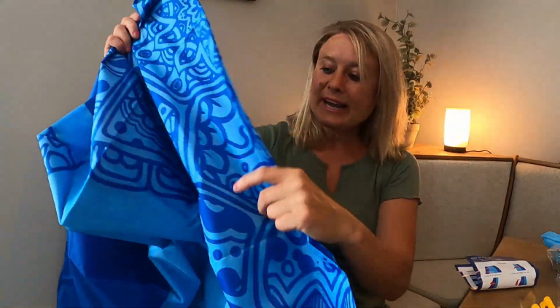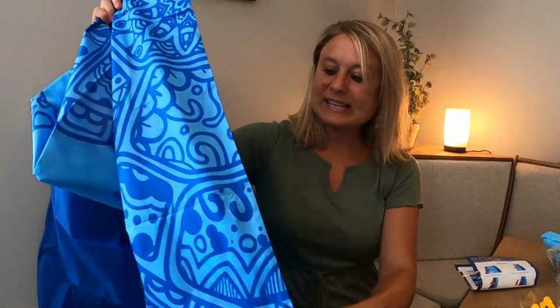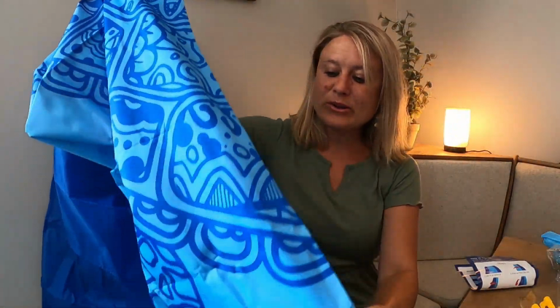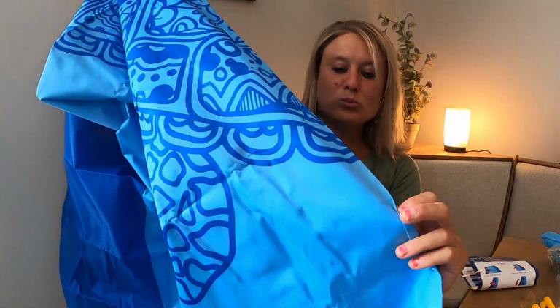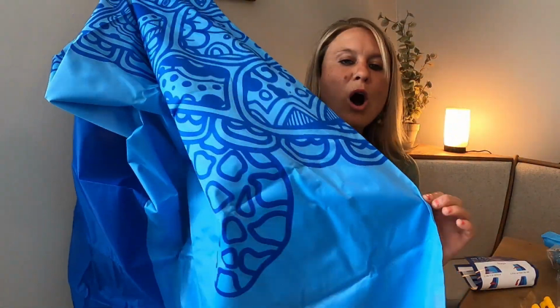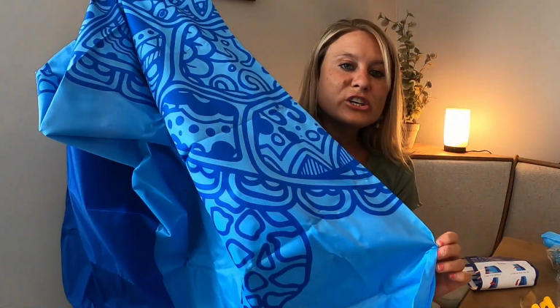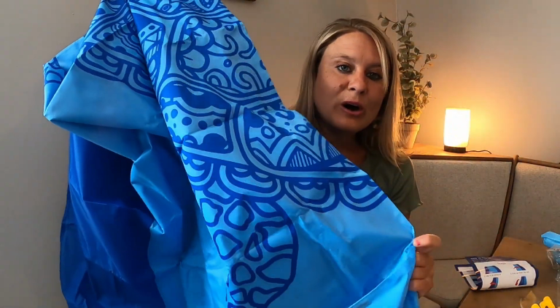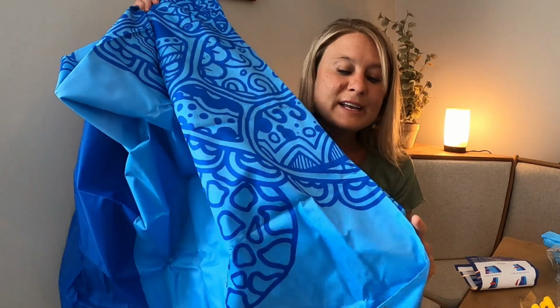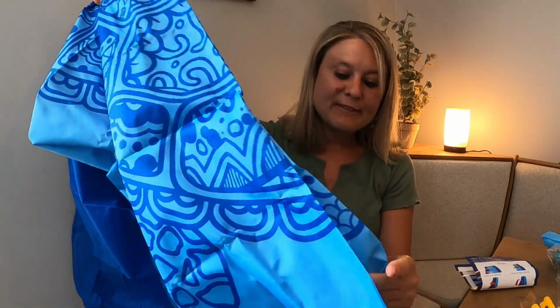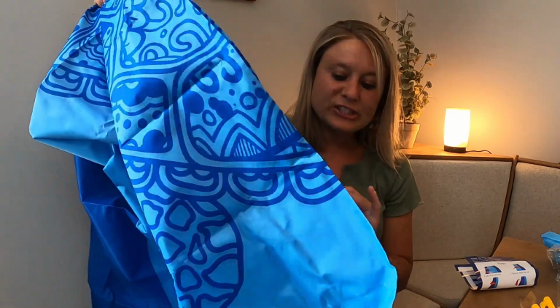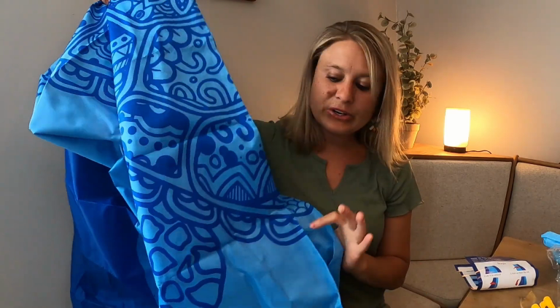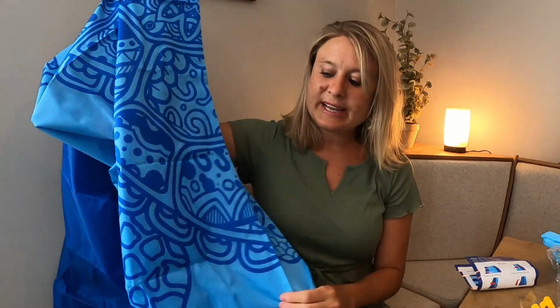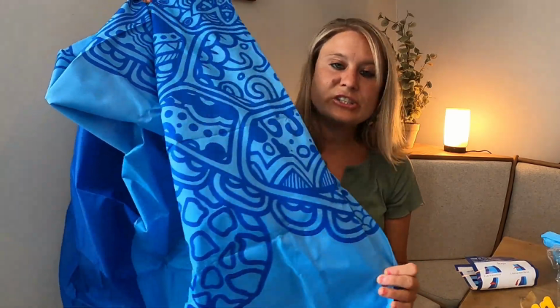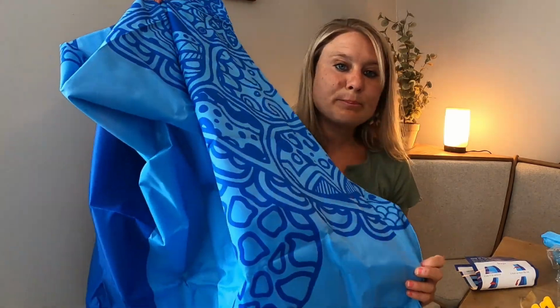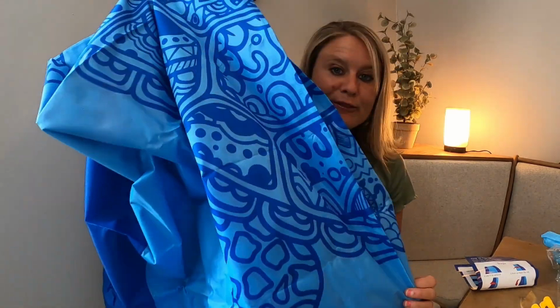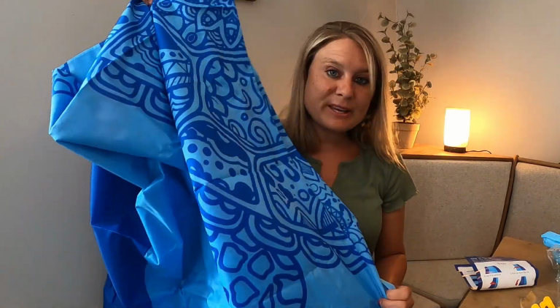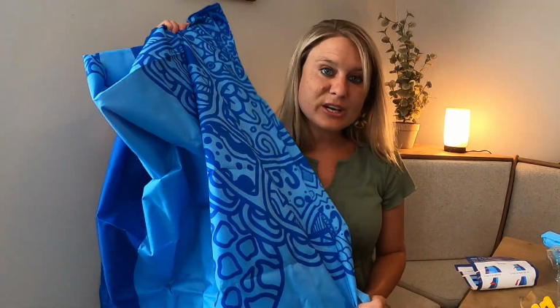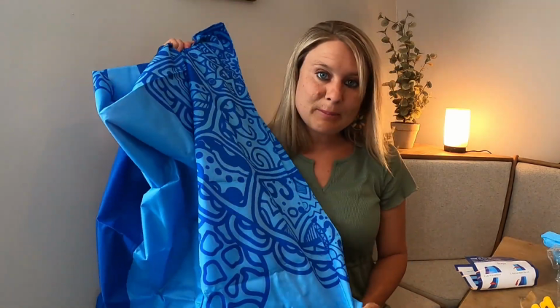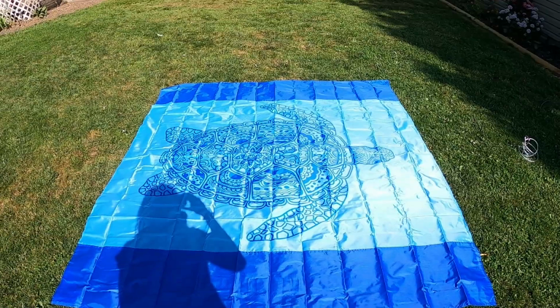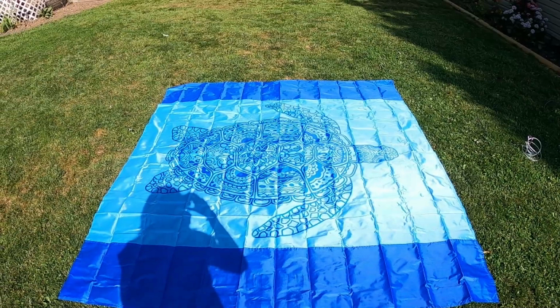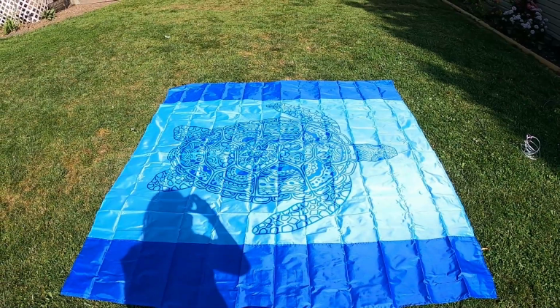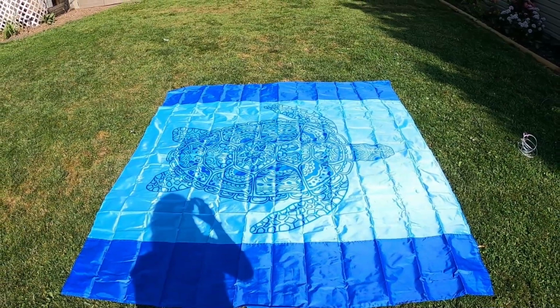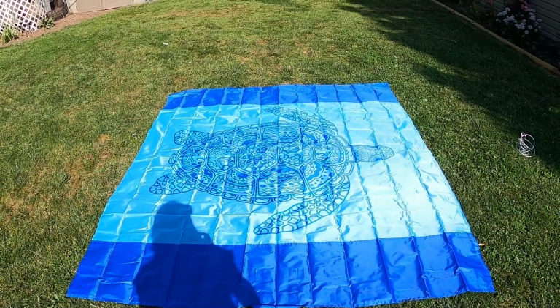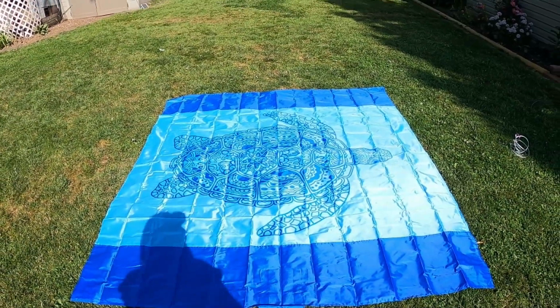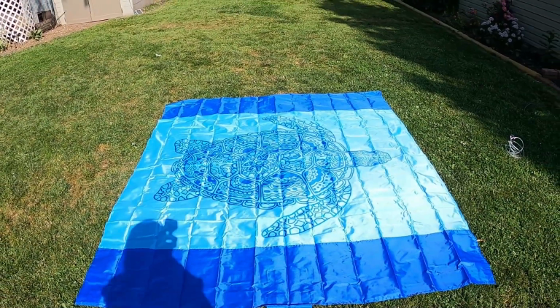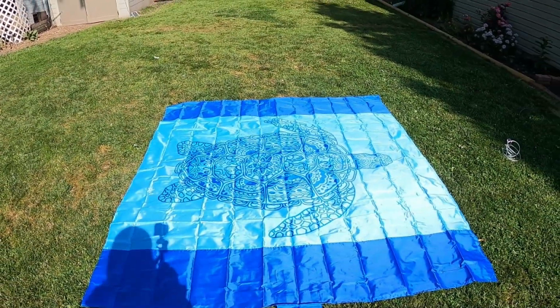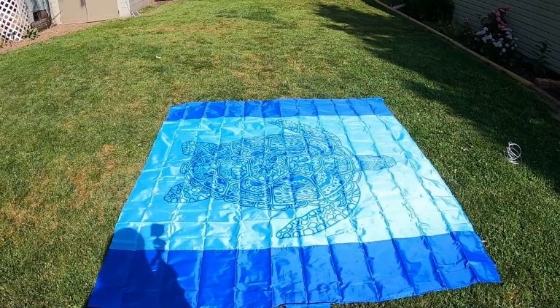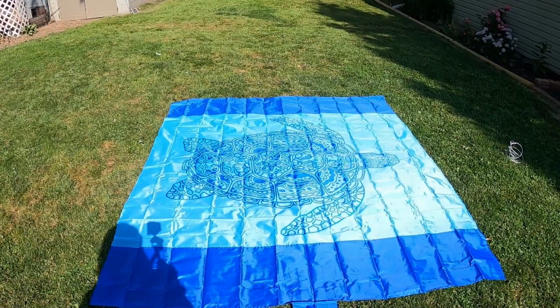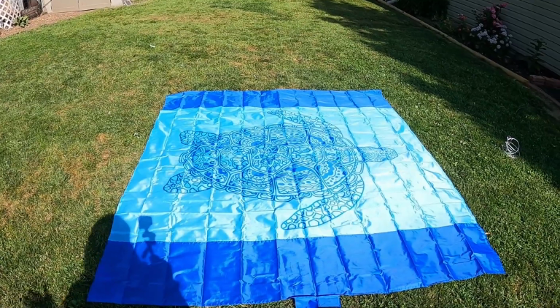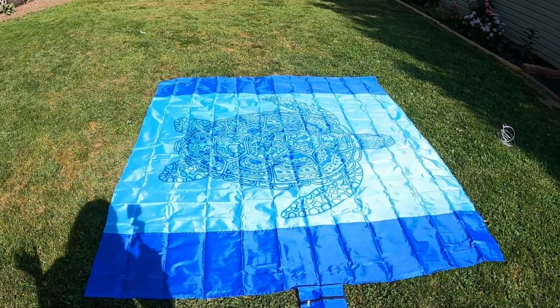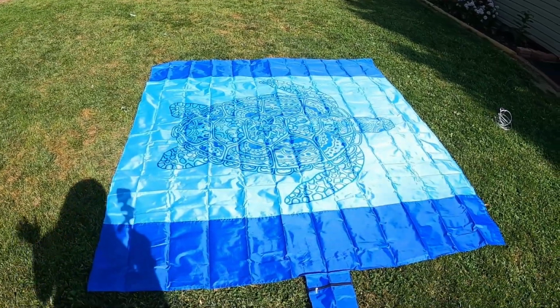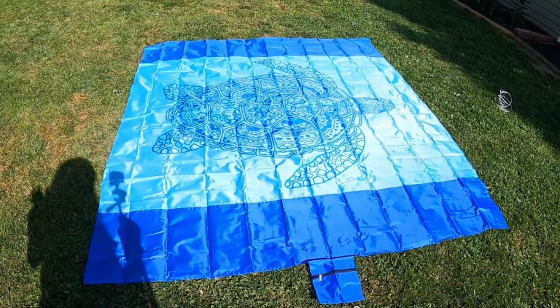Like I said, you can just wash it off if it gets dirty. It's just the perfect beach blanket. Look how beautiful this is — I love it so much.